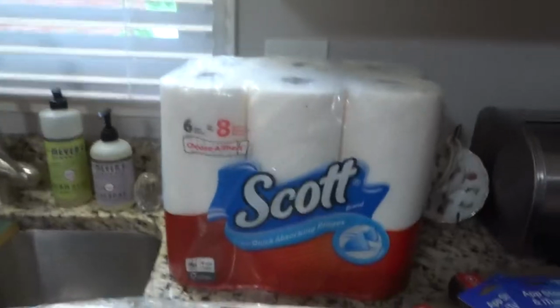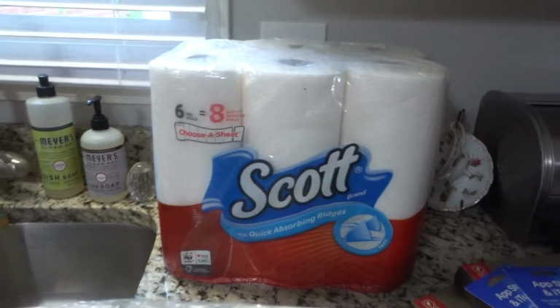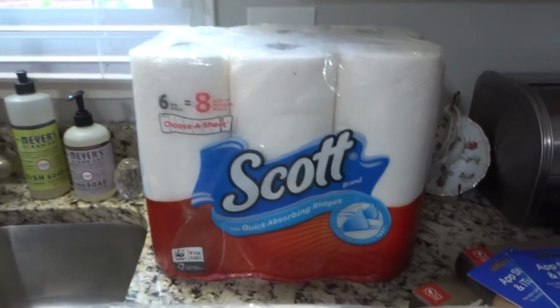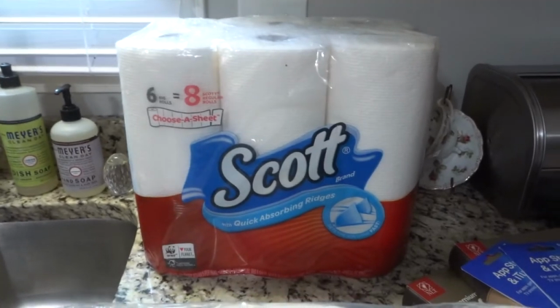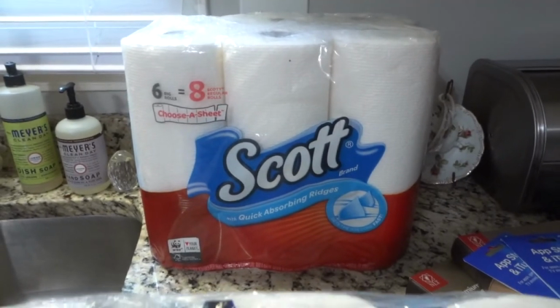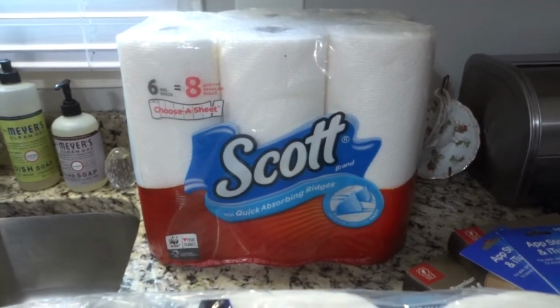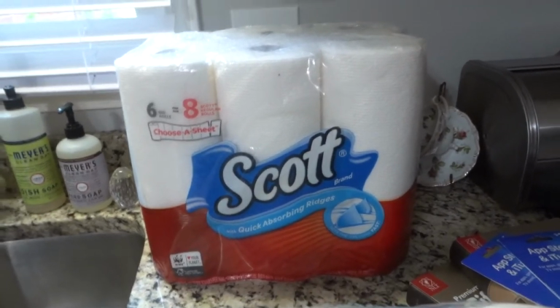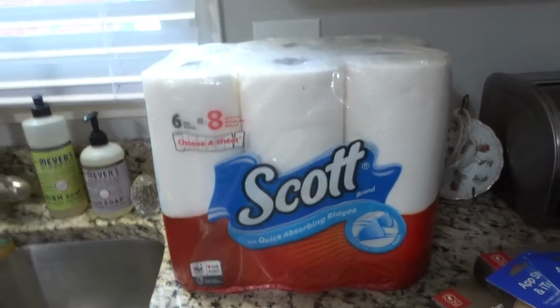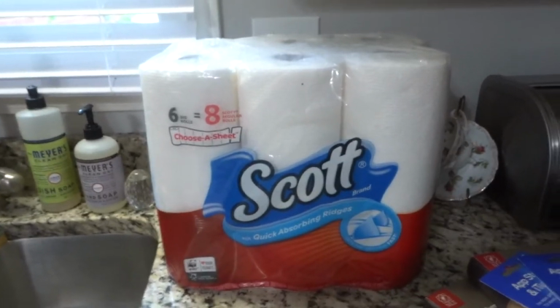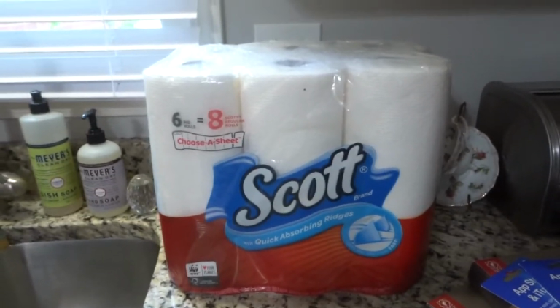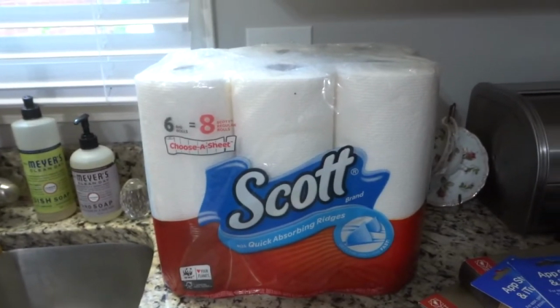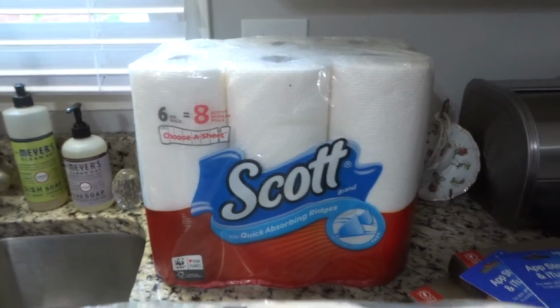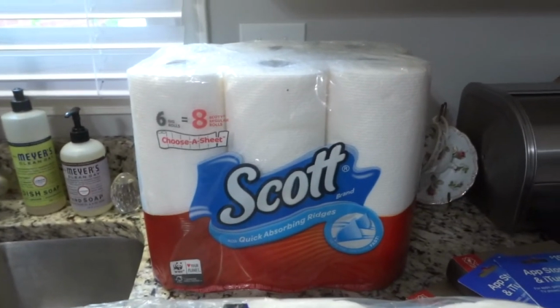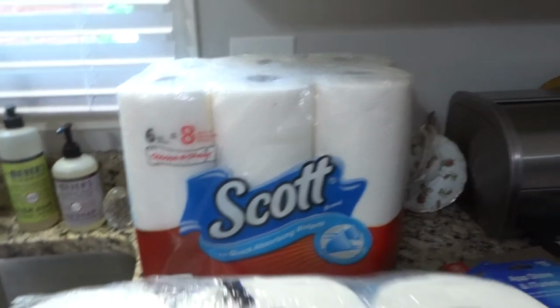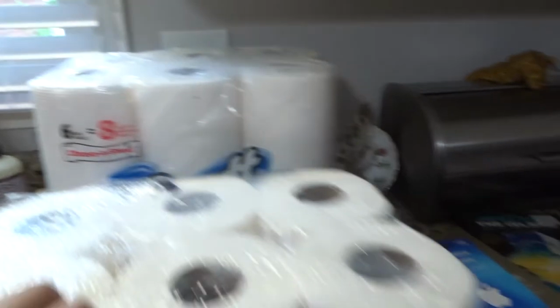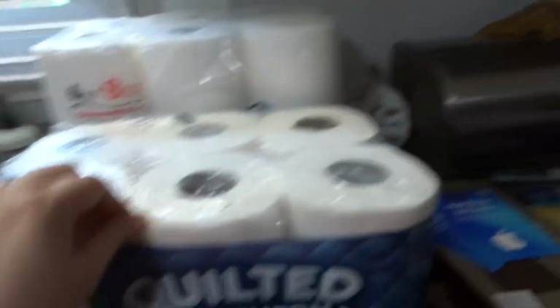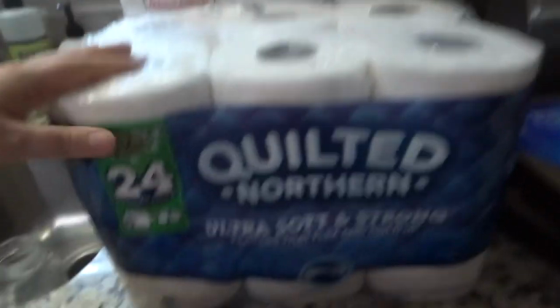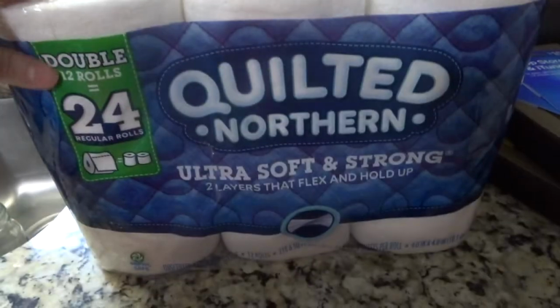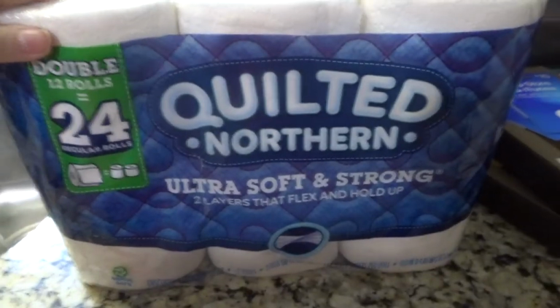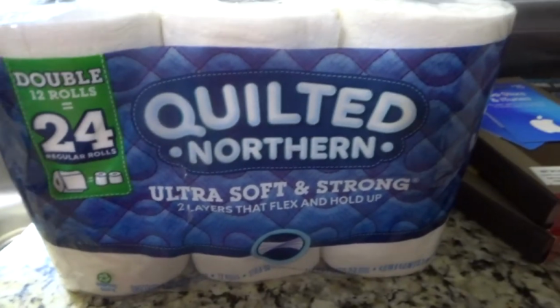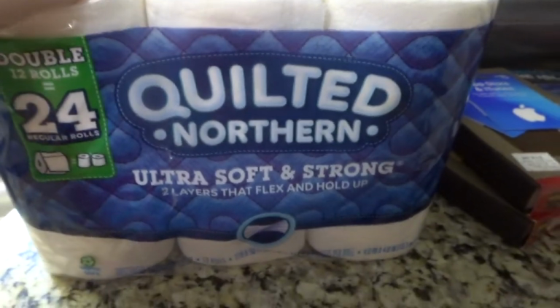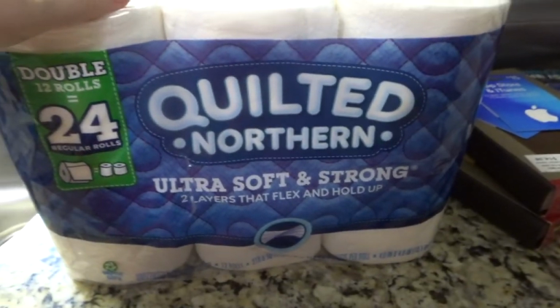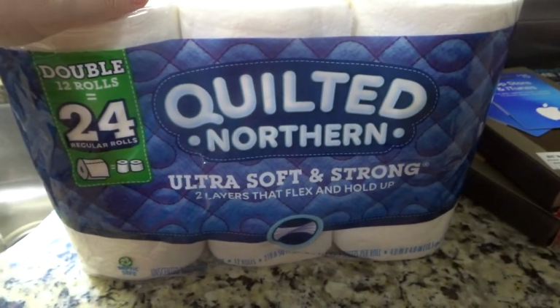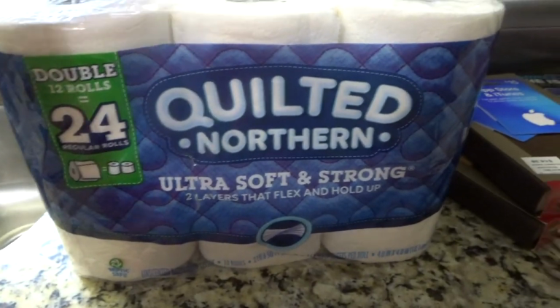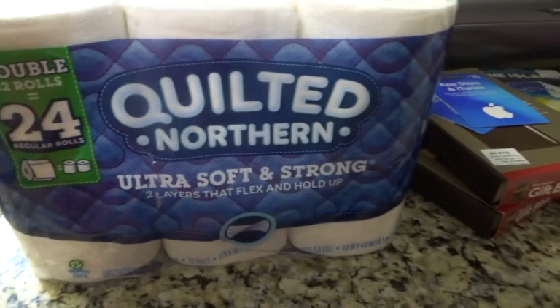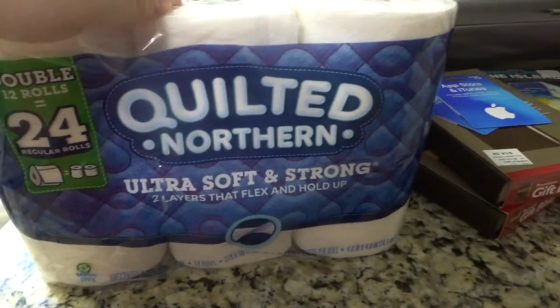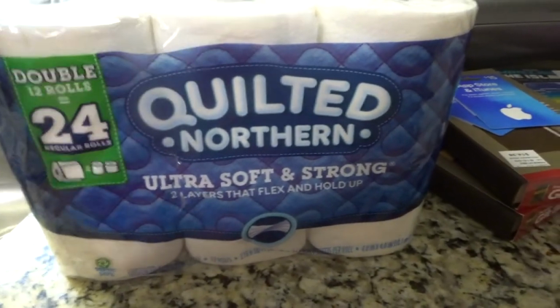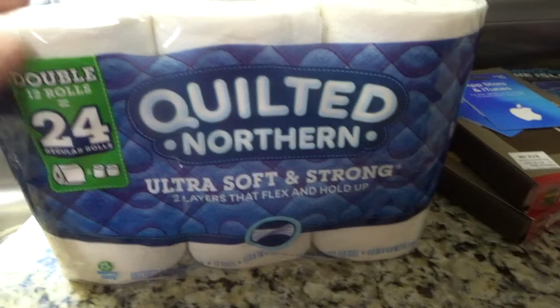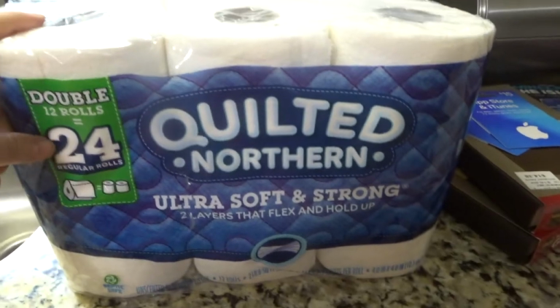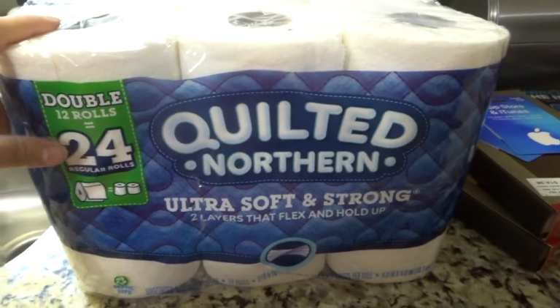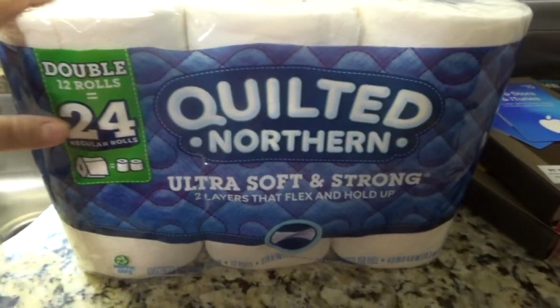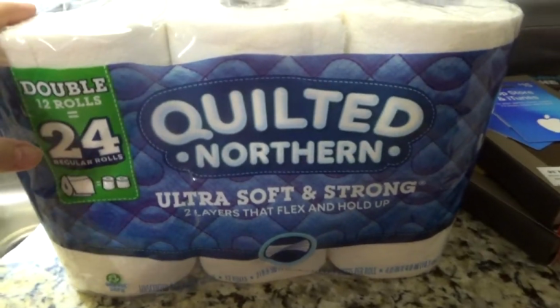I went ahead and grabbed some paper towels — these are my favorite, I love the Scott paper towels. And I went ahead and got some toilet paper — I really like this Quilted Northern so I grabbed that.